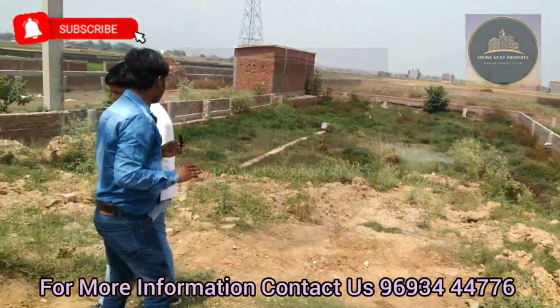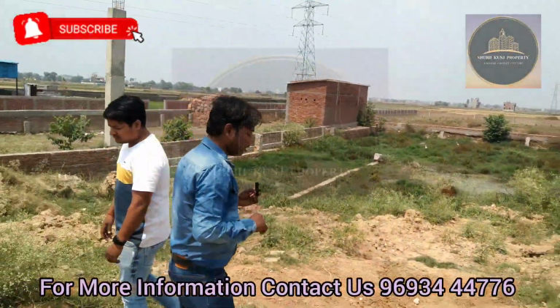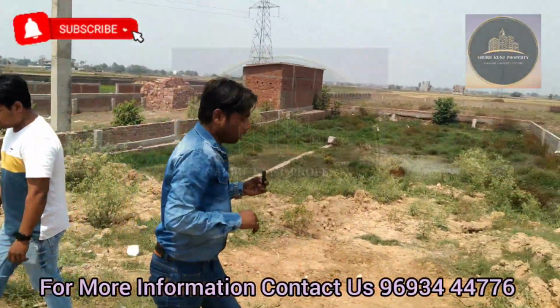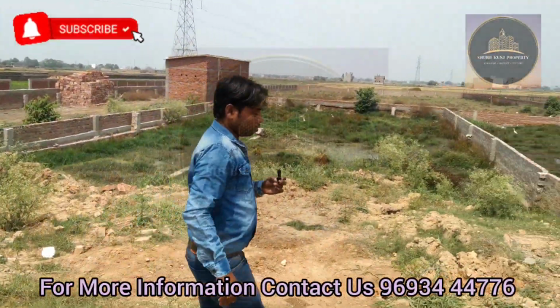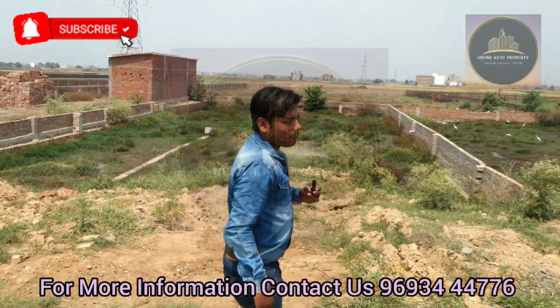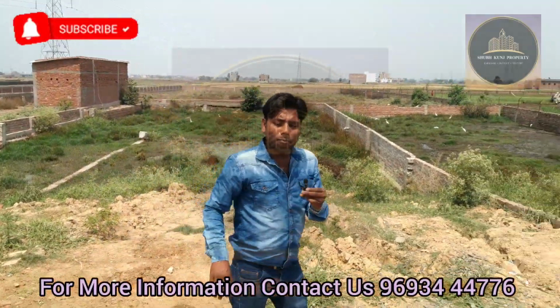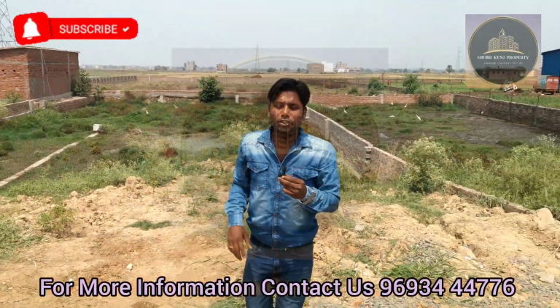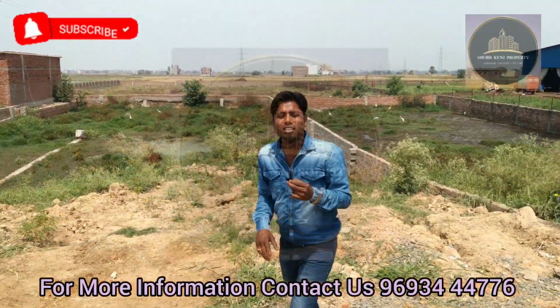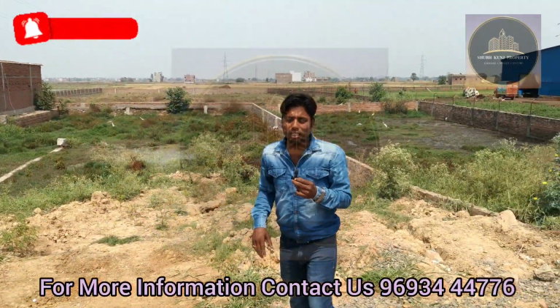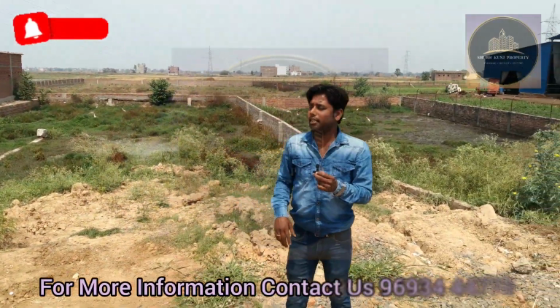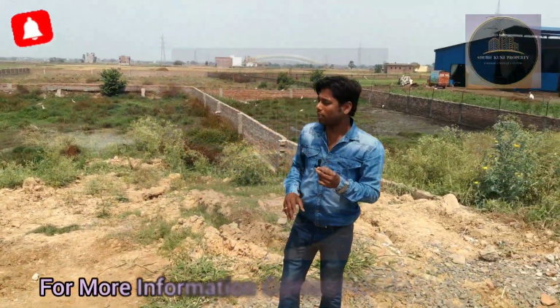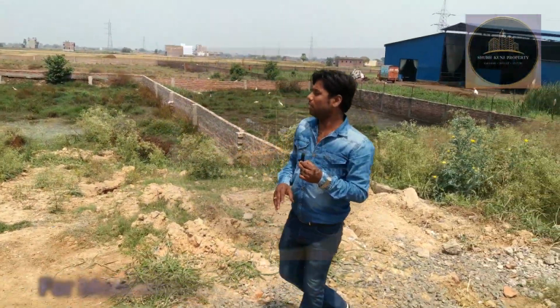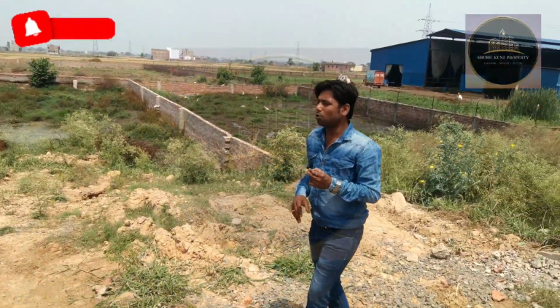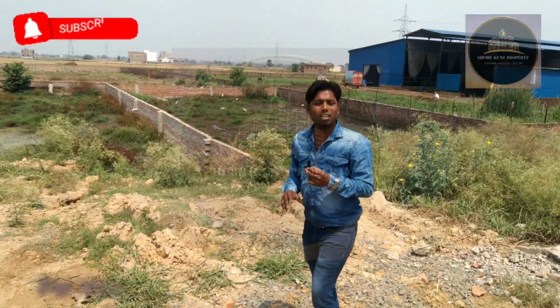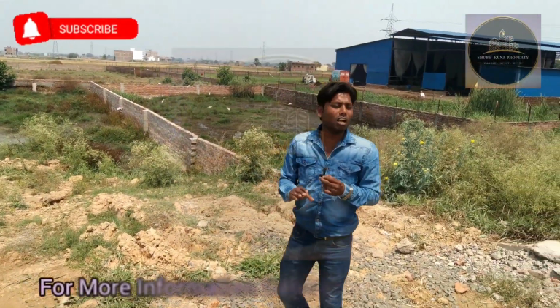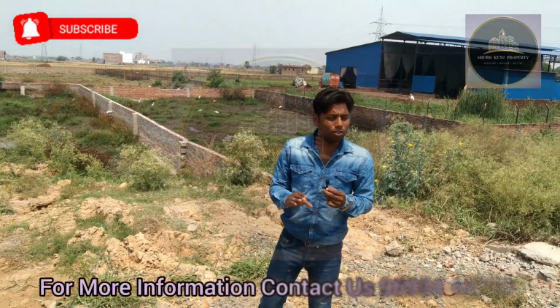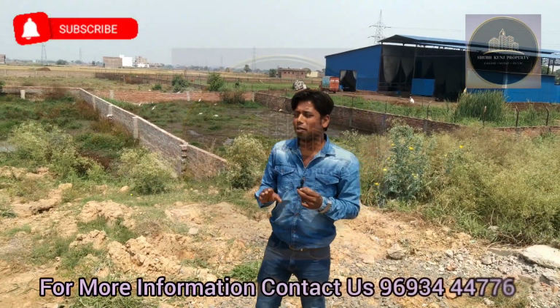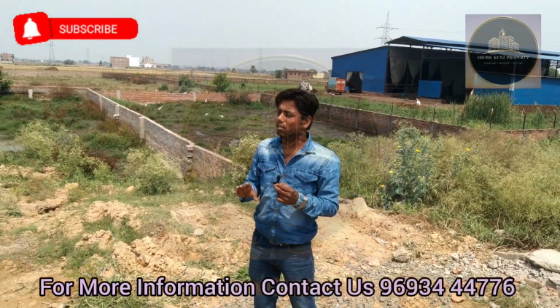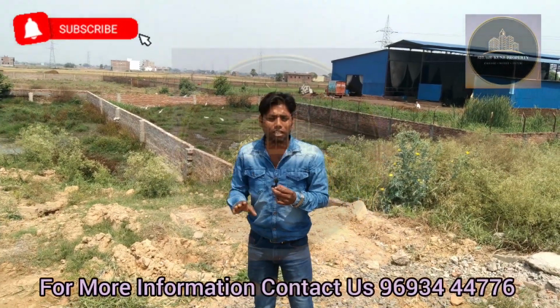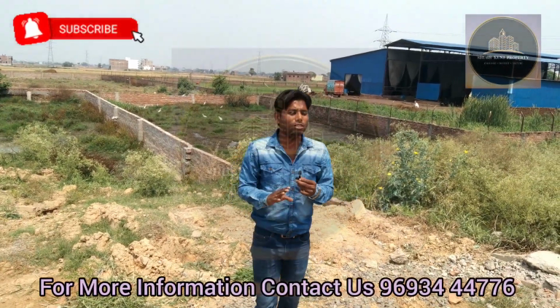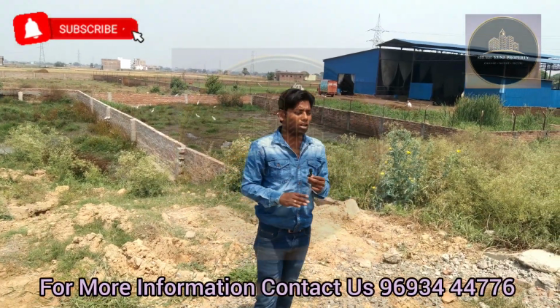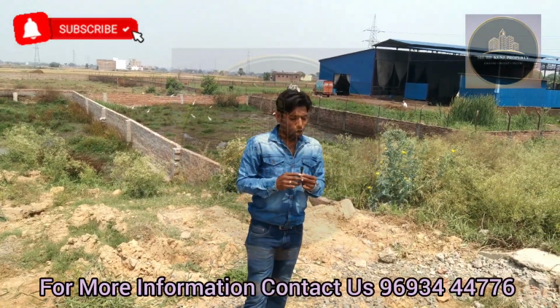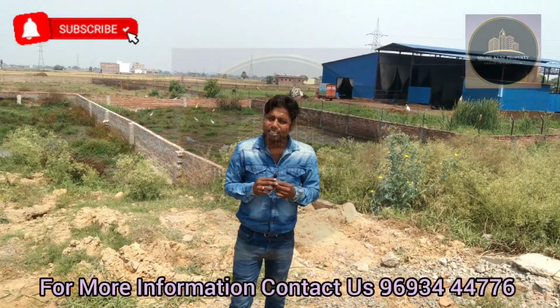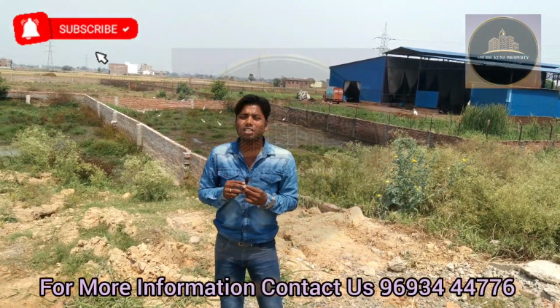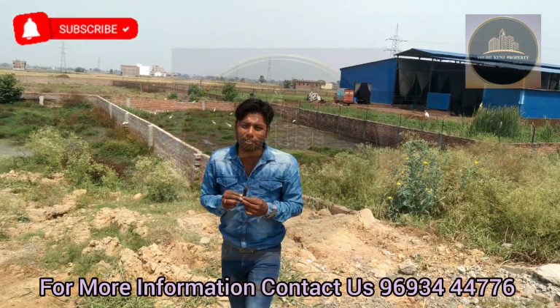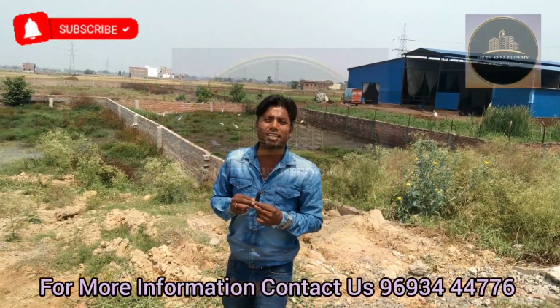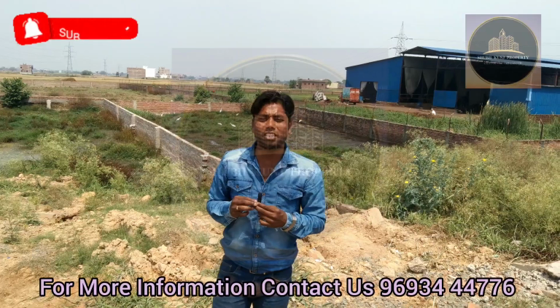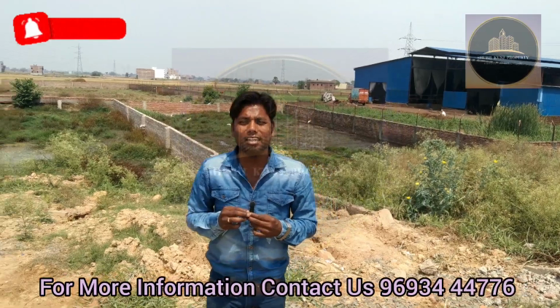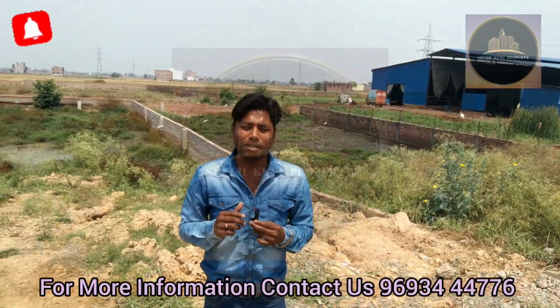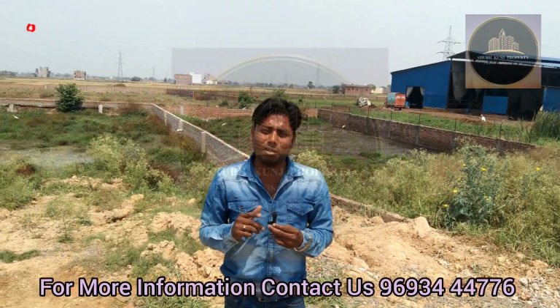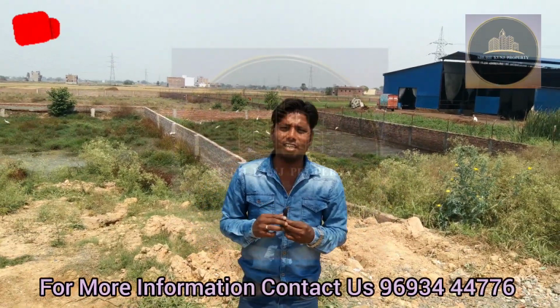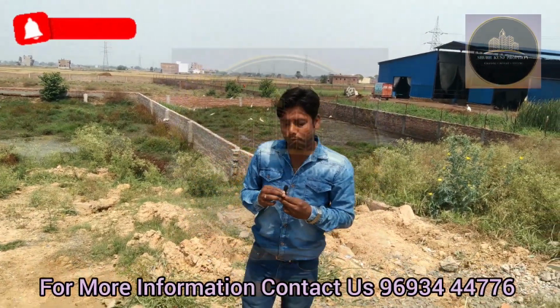Thank you, sir. We have given you all the knowledge about this plot. I hope you will get all the information you need from this video. Please like, subscribe, comment, and tell us about your views.